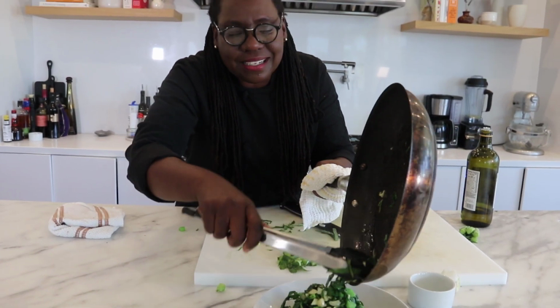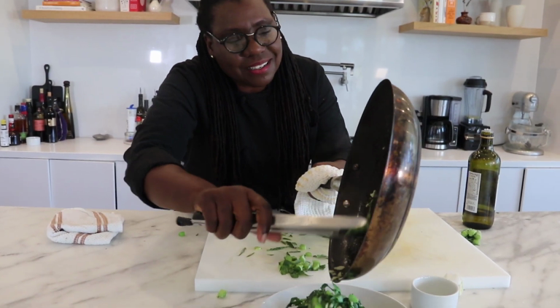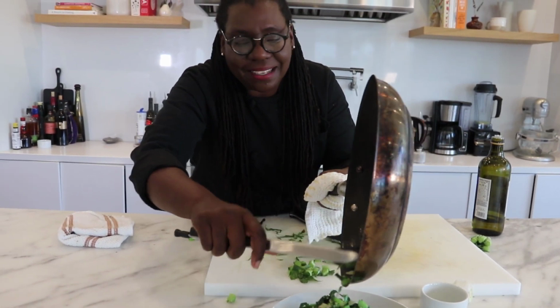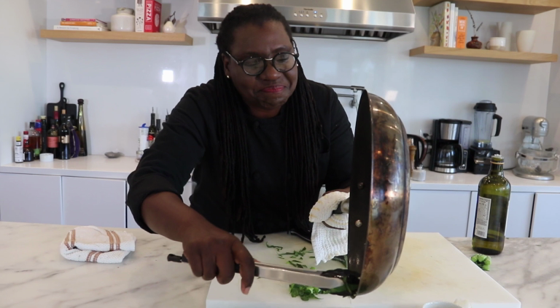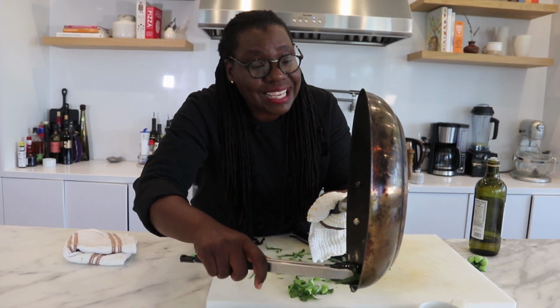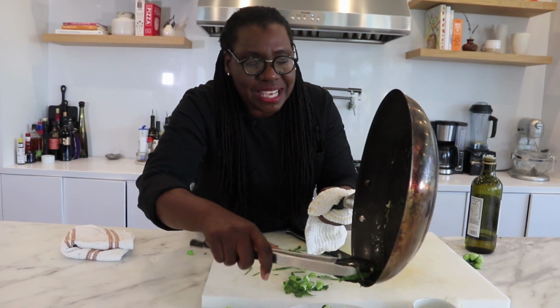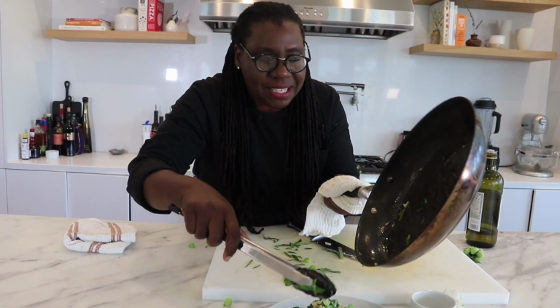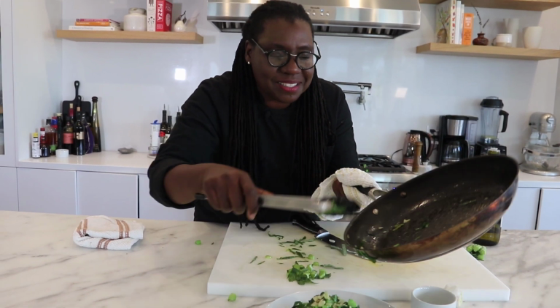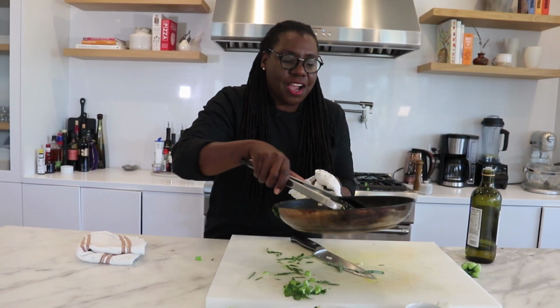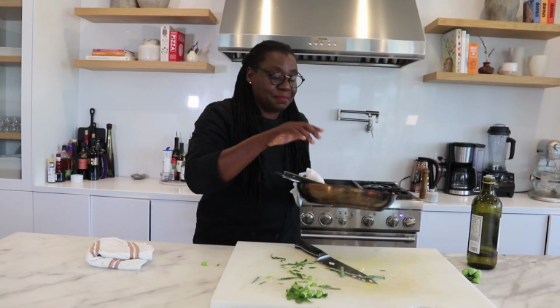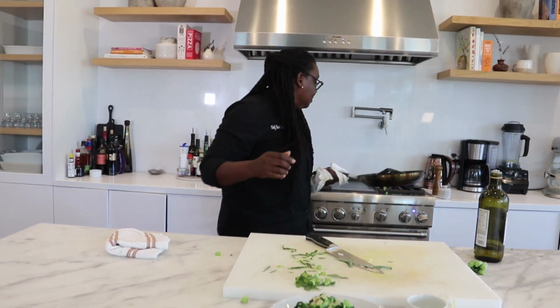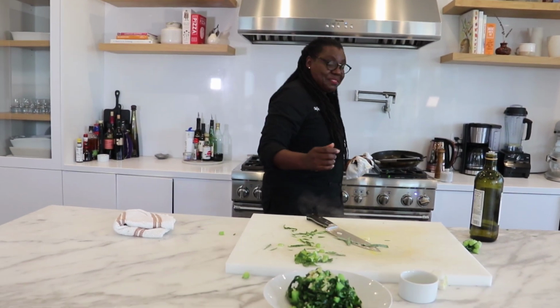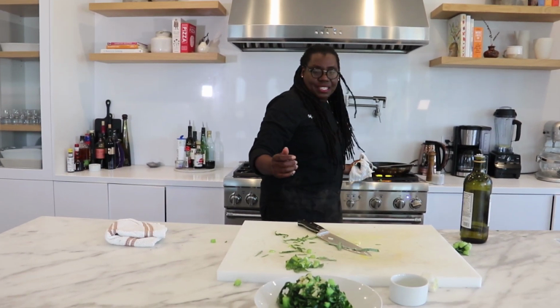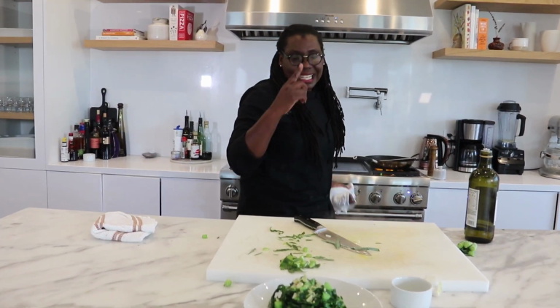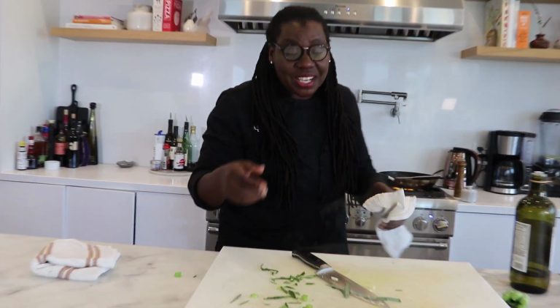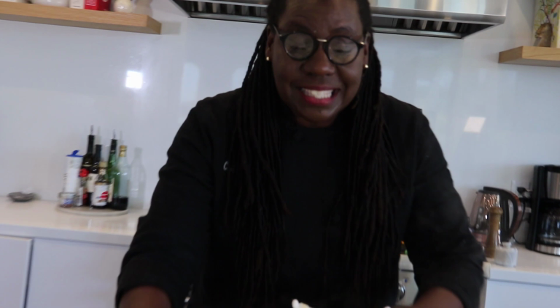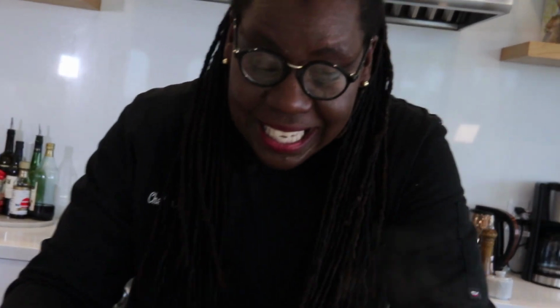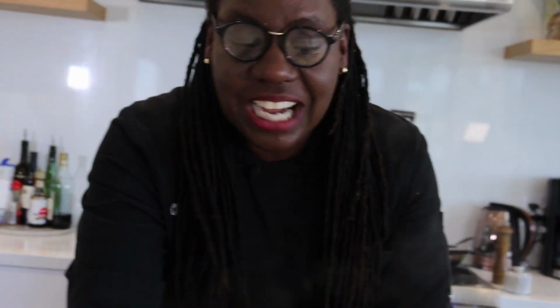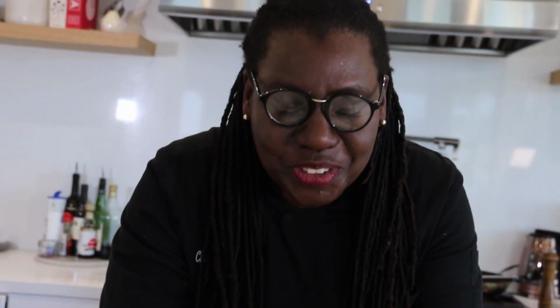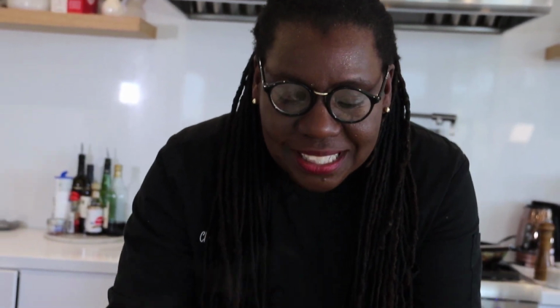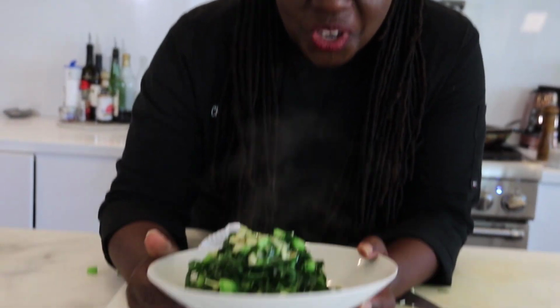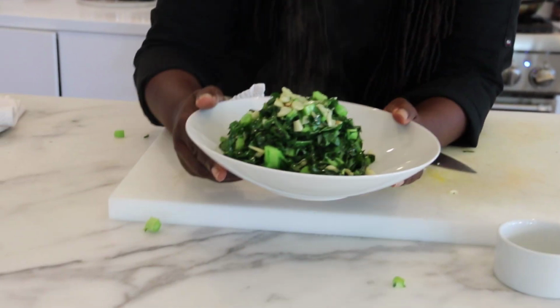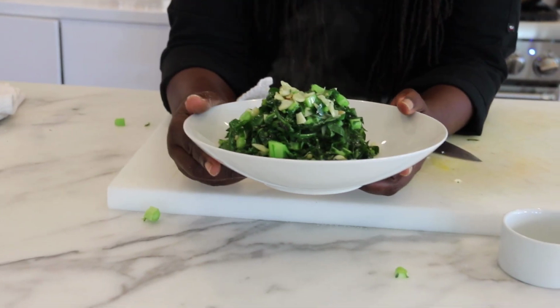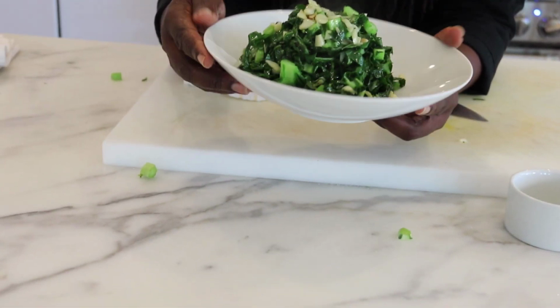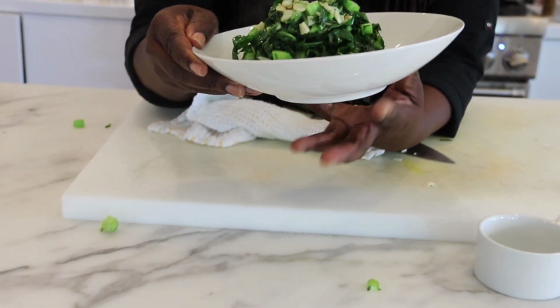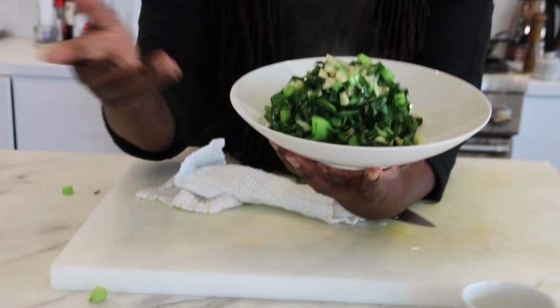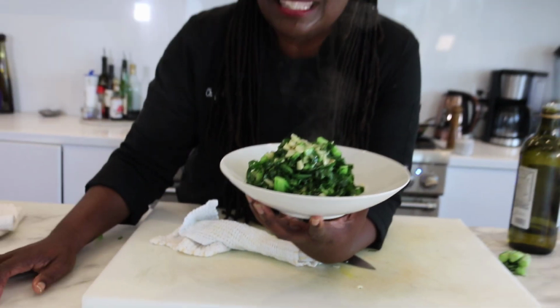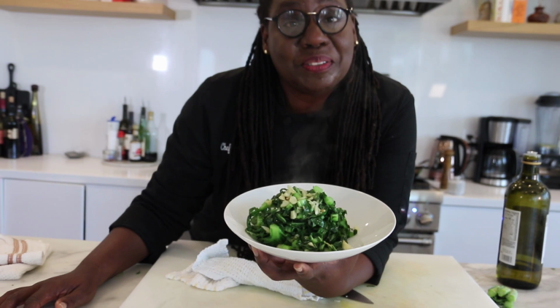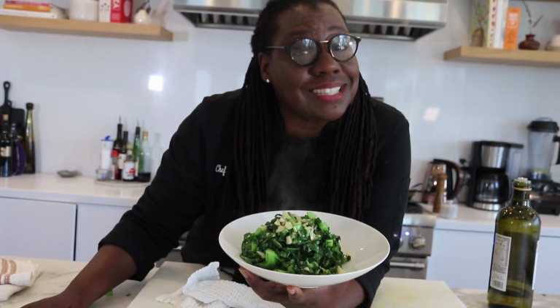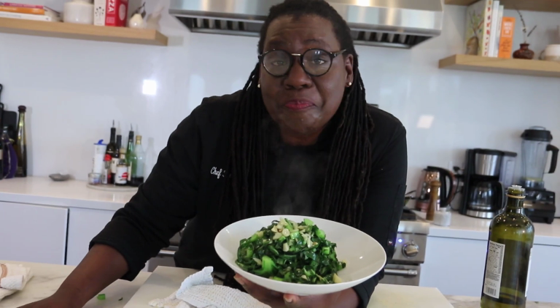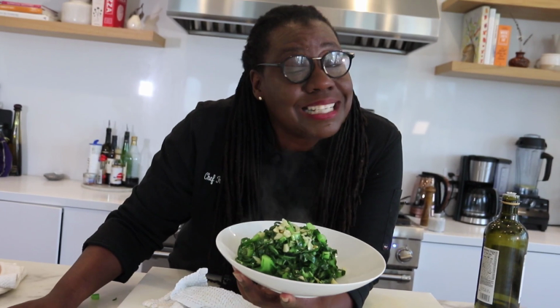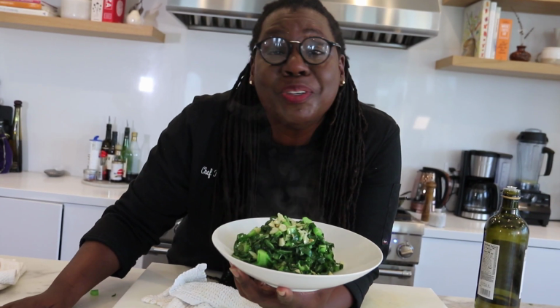And man, I can't wait to have a bite of this. Alright, that's it — that's your sauteed collard greens with garlic, olive oil, and sea salt. It's just that simple and it's beautiful.